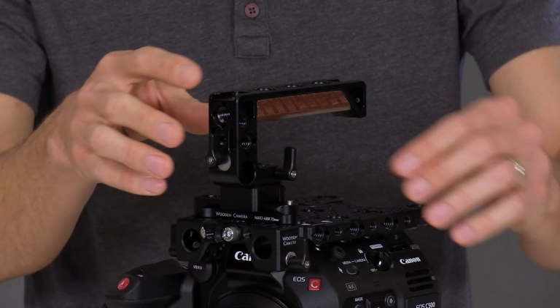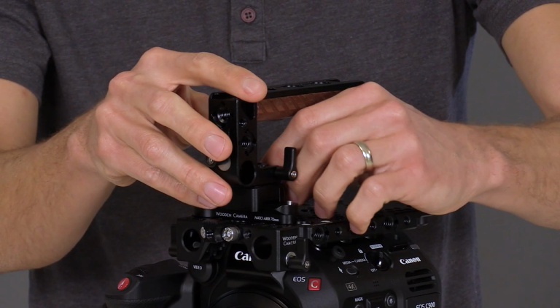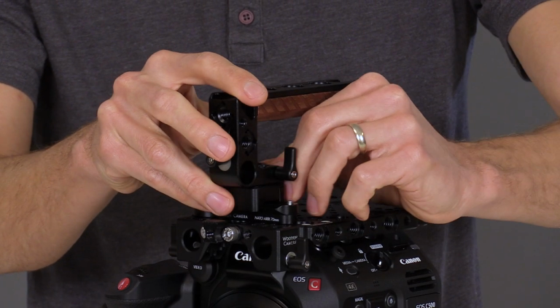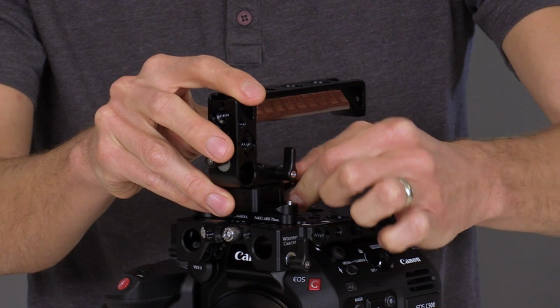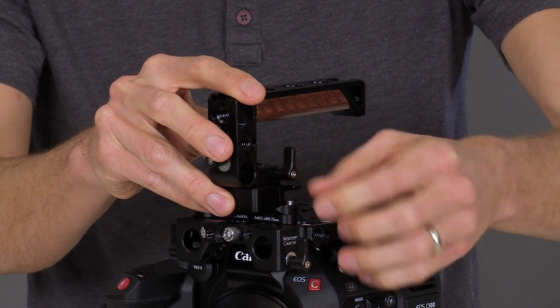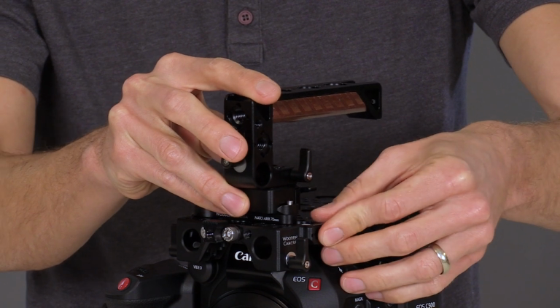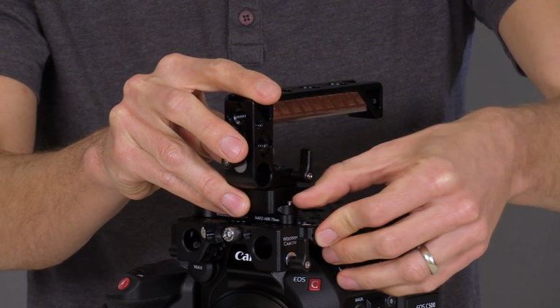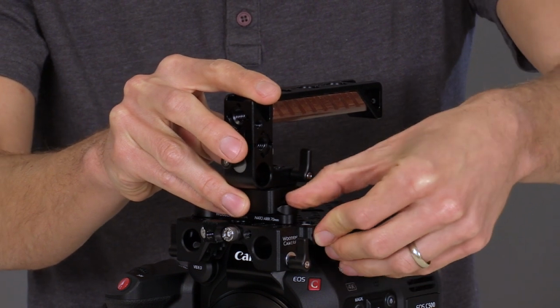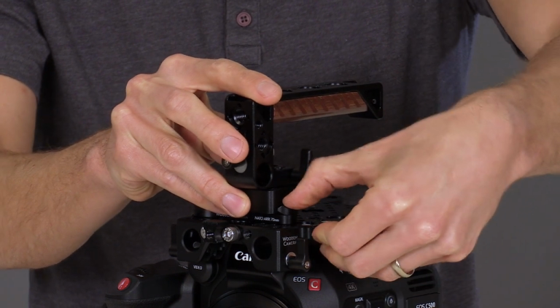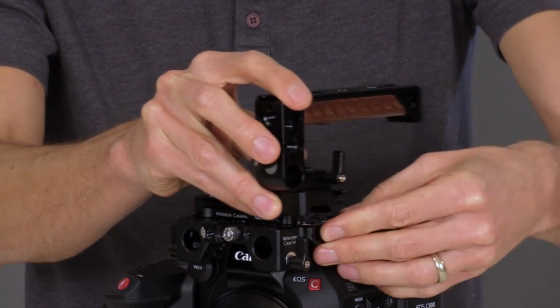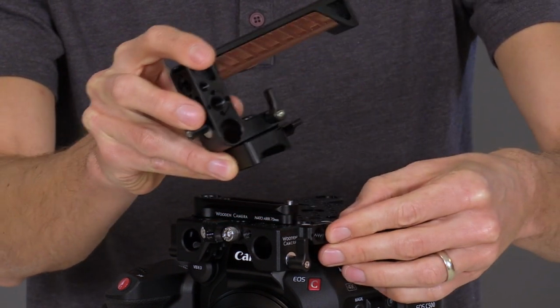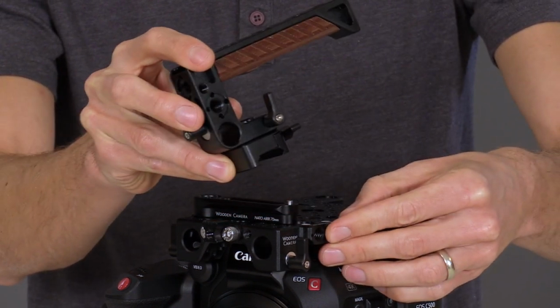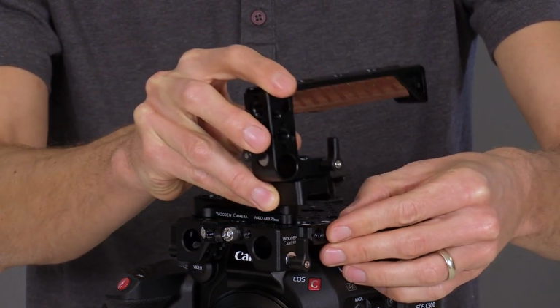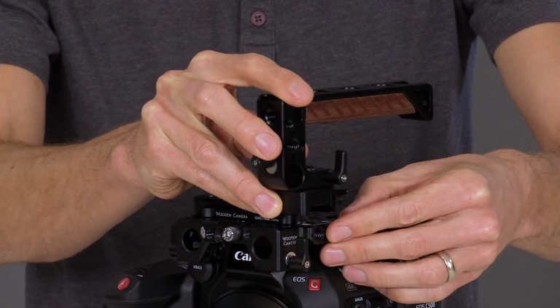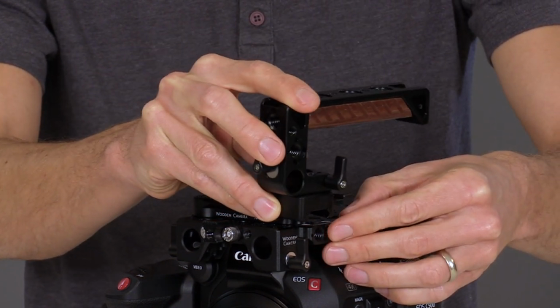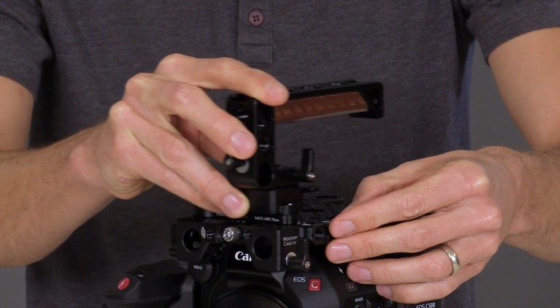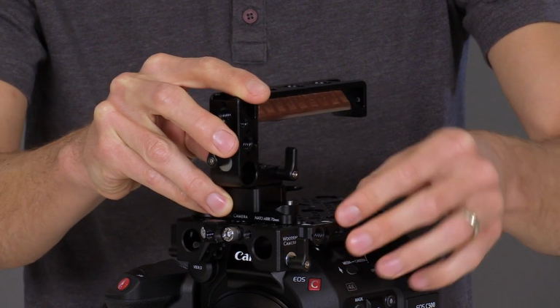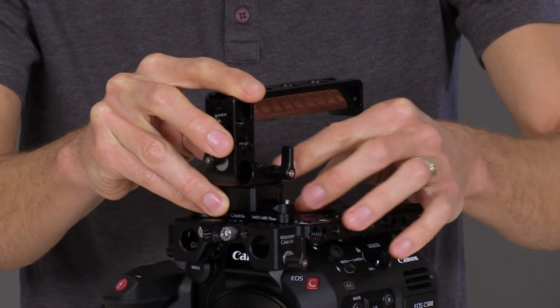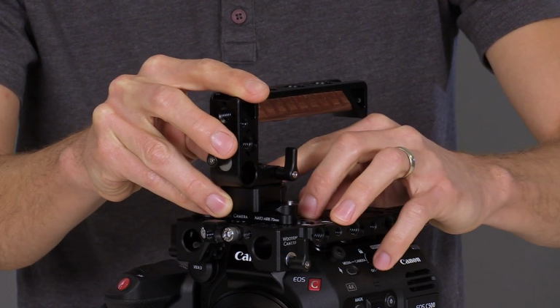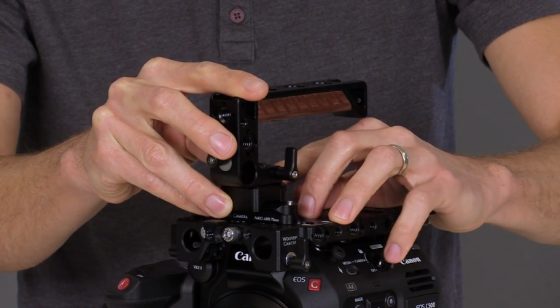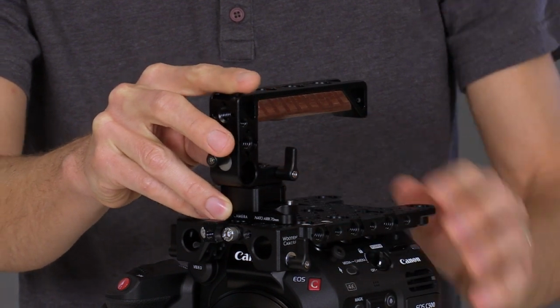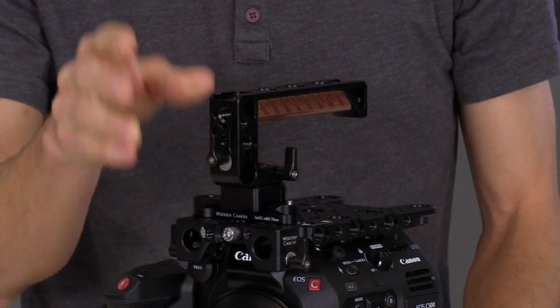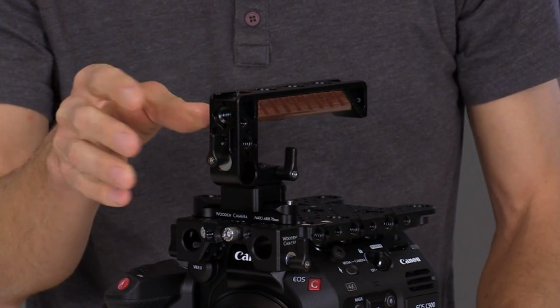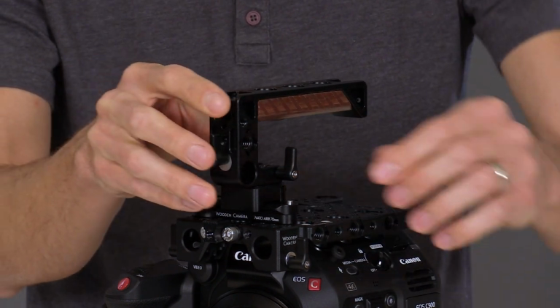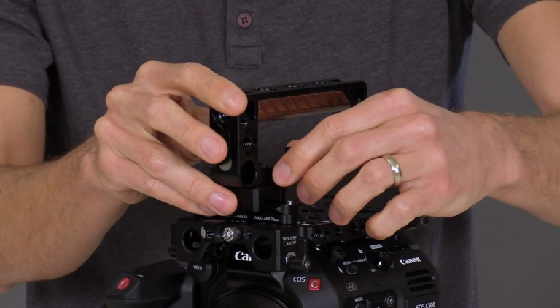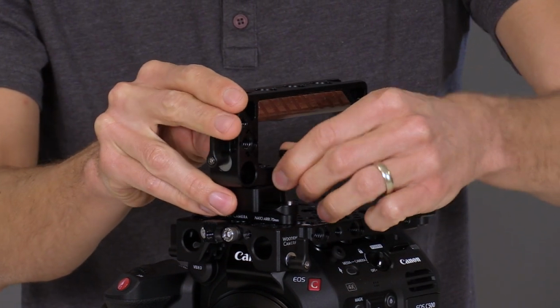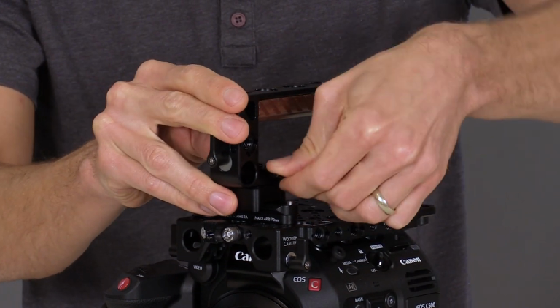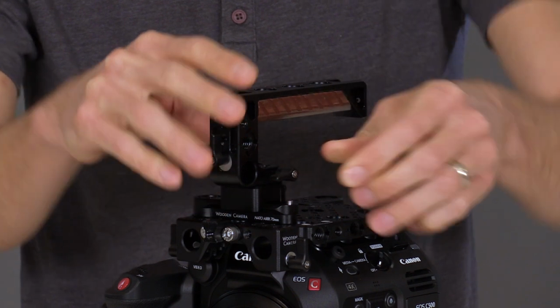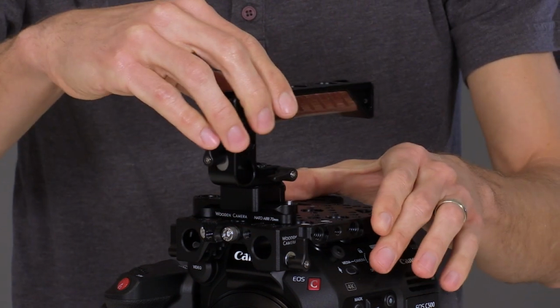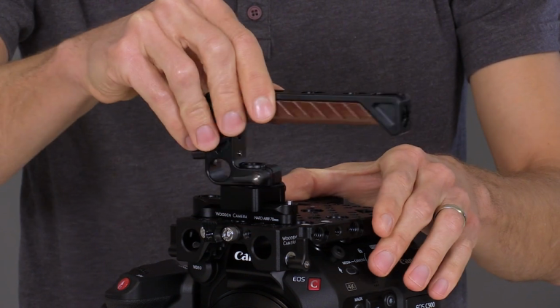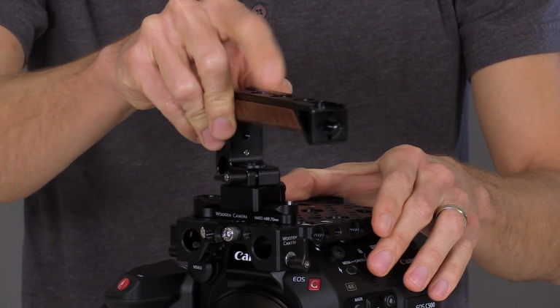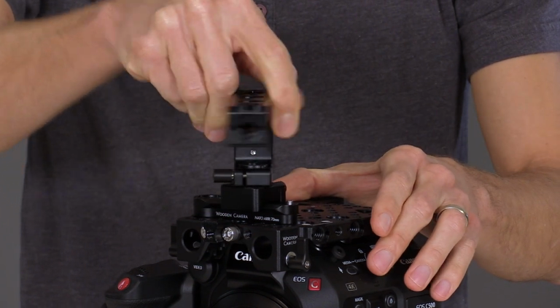To remove: unlock the thumb screw, slide to the end, and push the safety pin down. To reinstall: drop down, slide over, and lock the thumb screw. You can pivot the handle by unlocking the side thumb screw, then rotate to a new position.